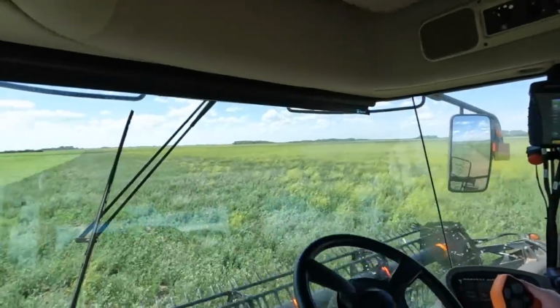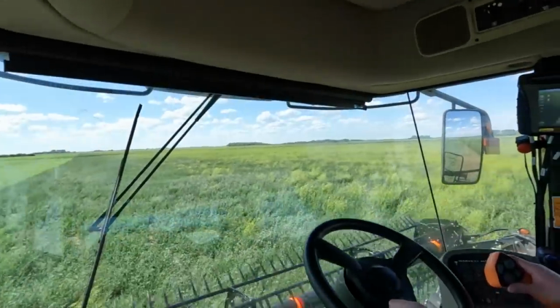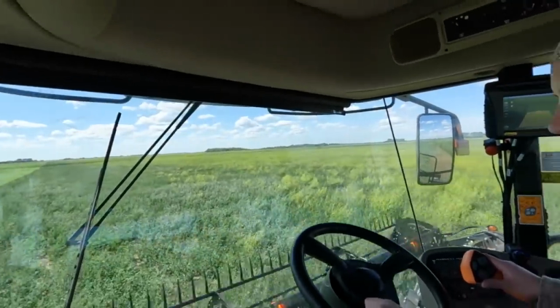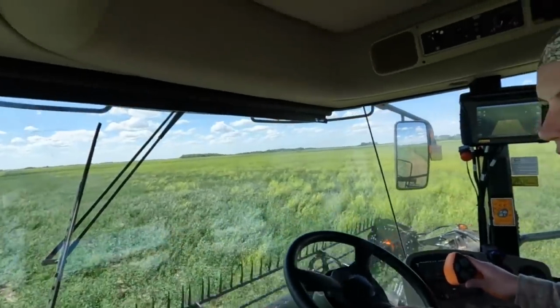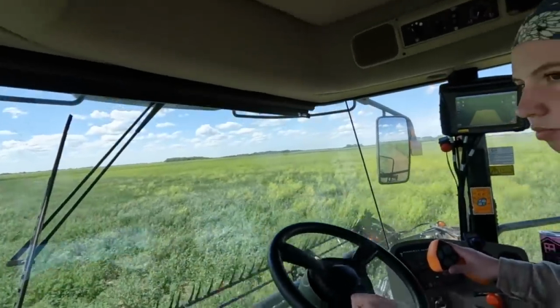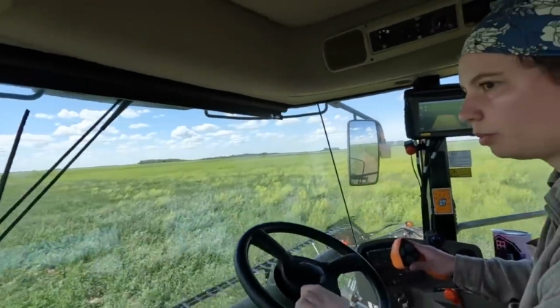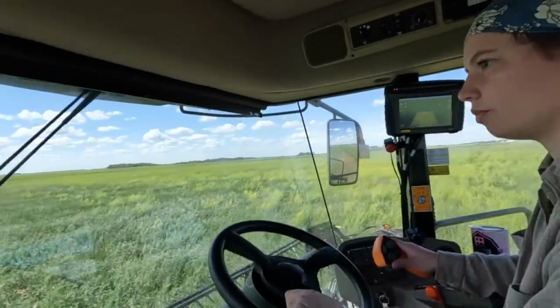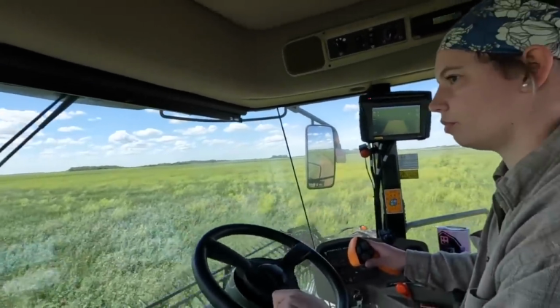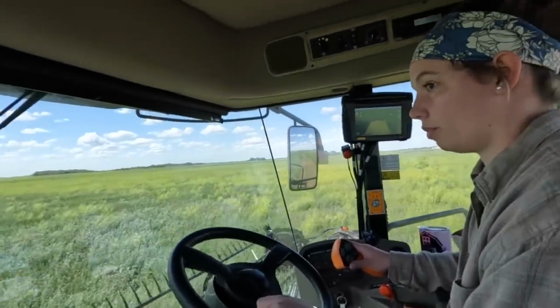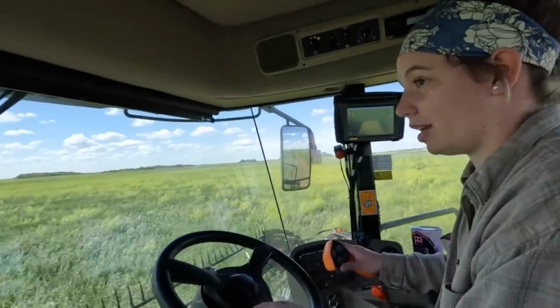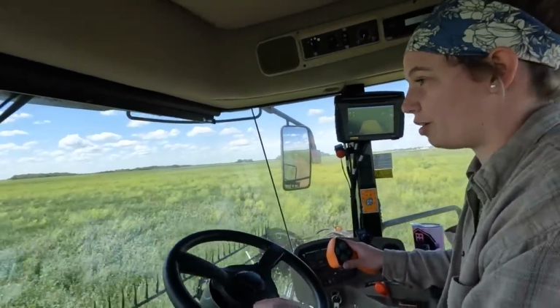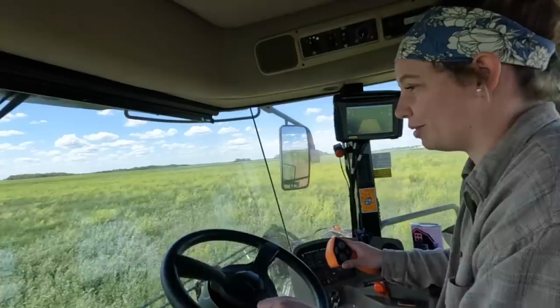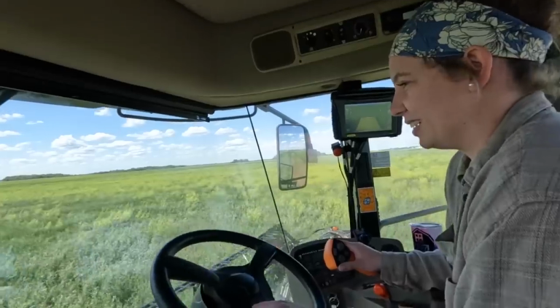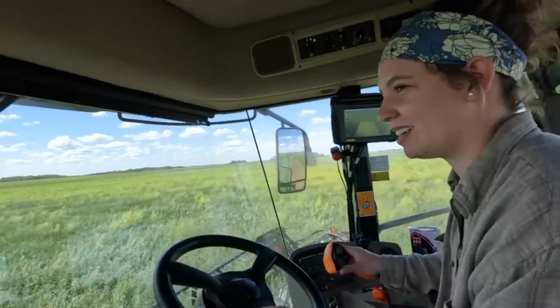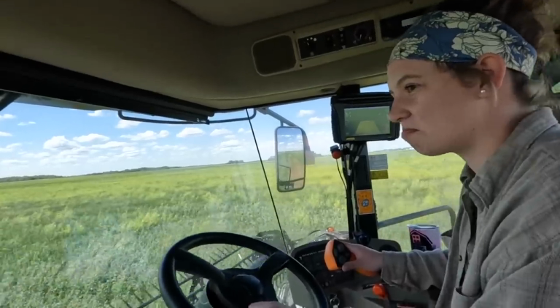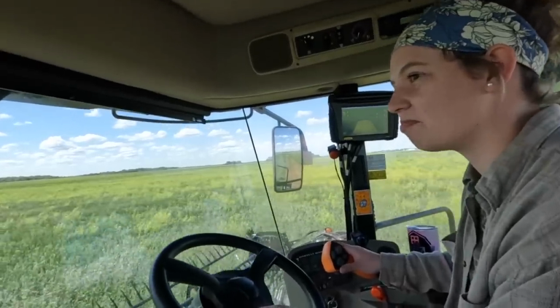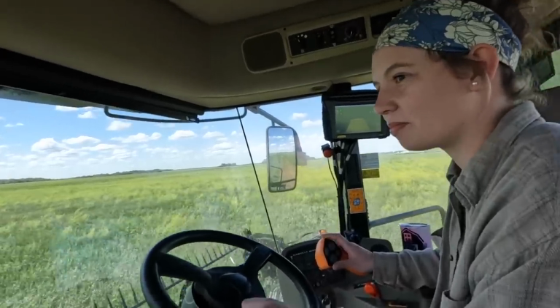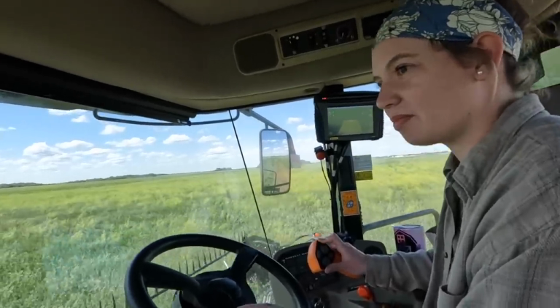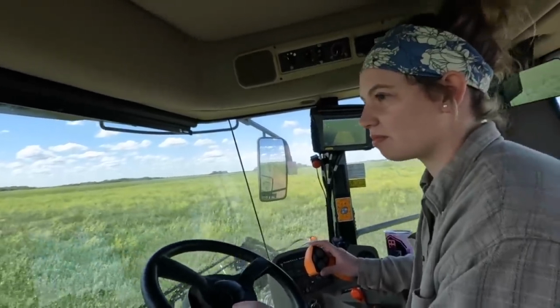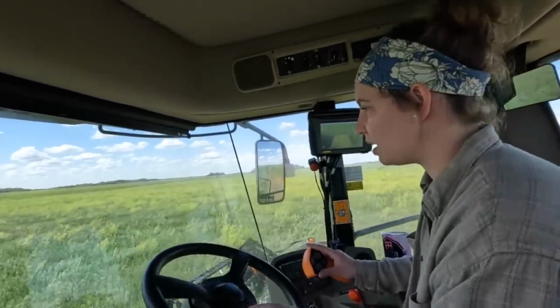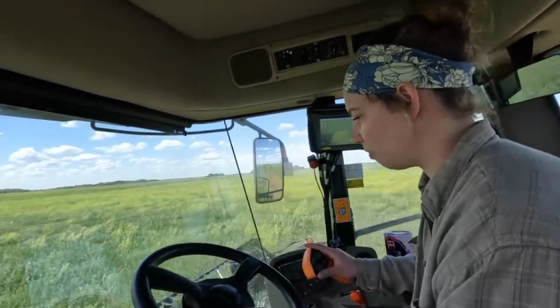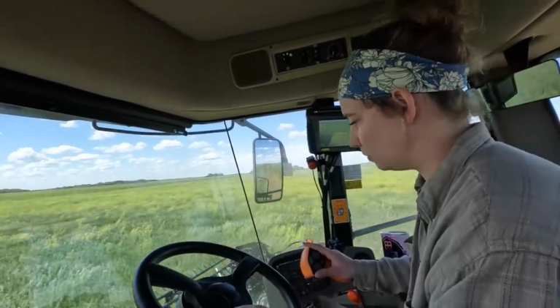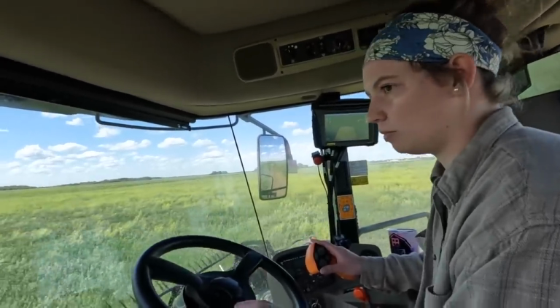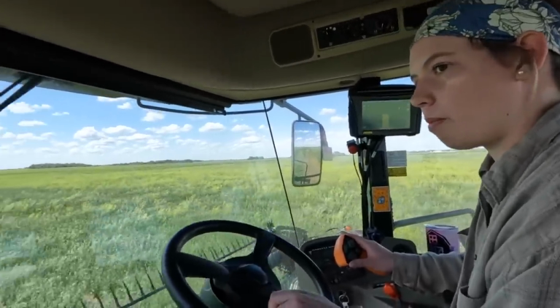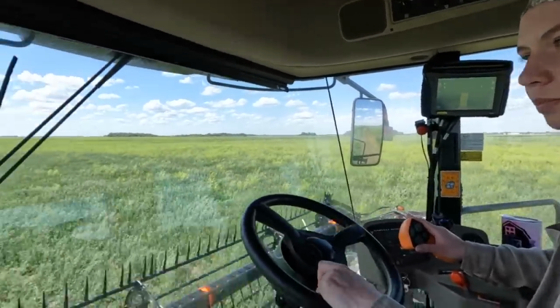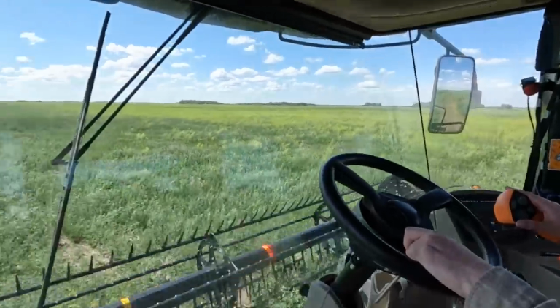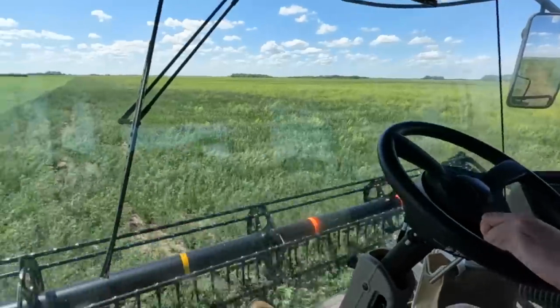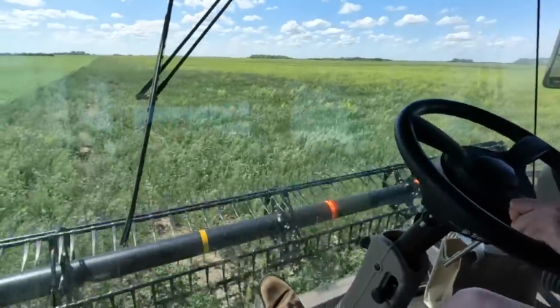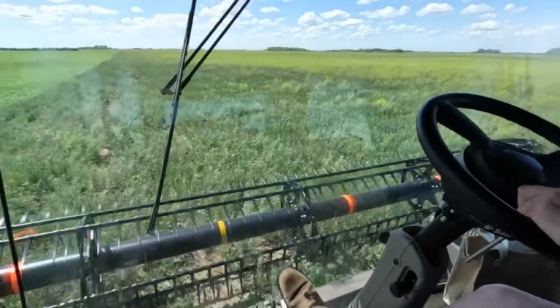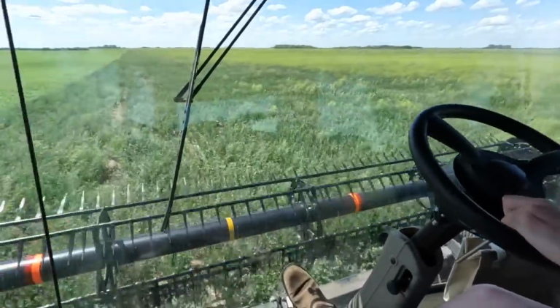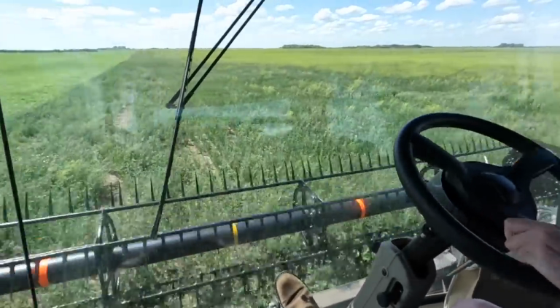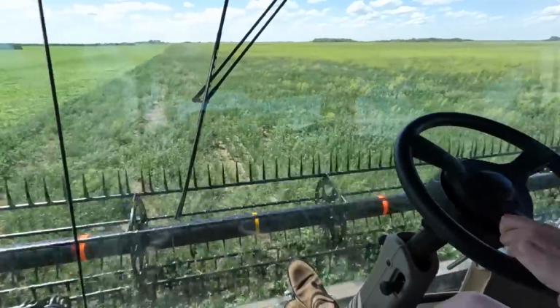So I guess you're 180 acres ahead of me now. By the end of the day it'll be at least 220 to 230 probably. It's a lot for me to catch up. You're not catching up. I don't think I will either.